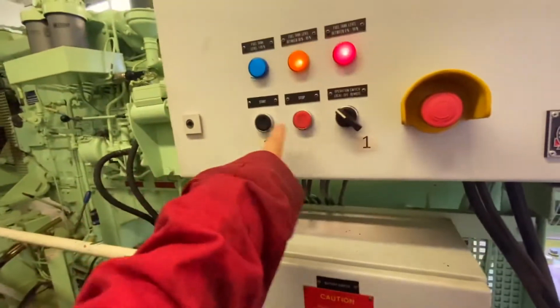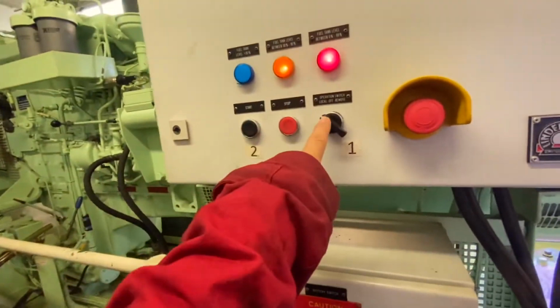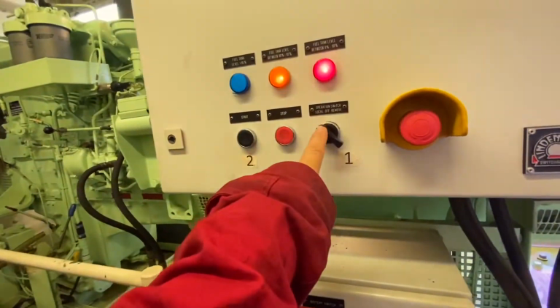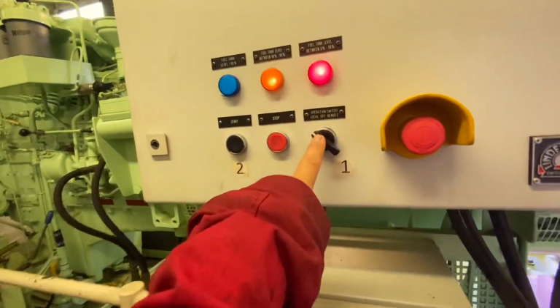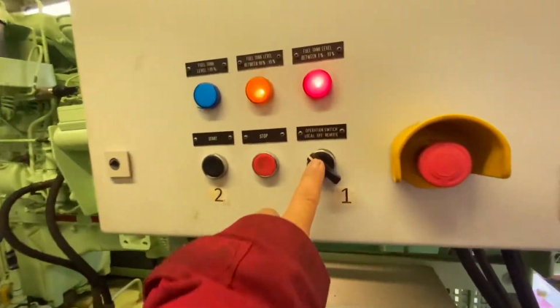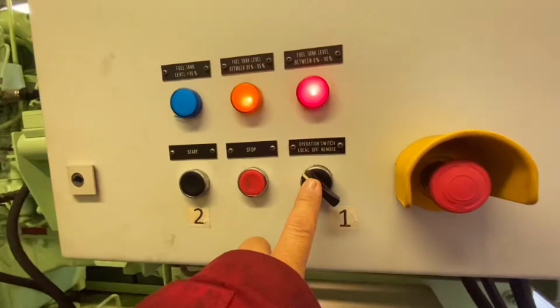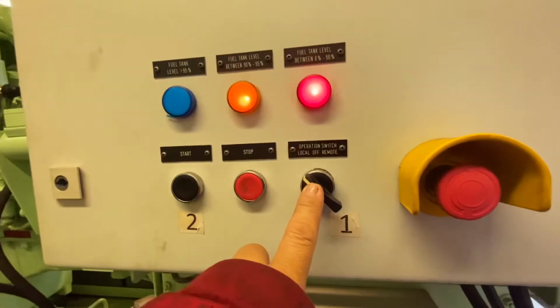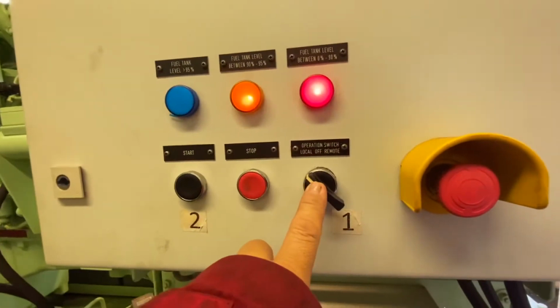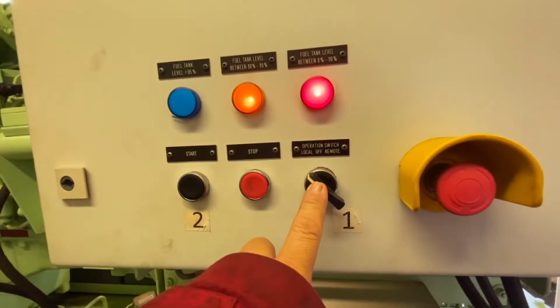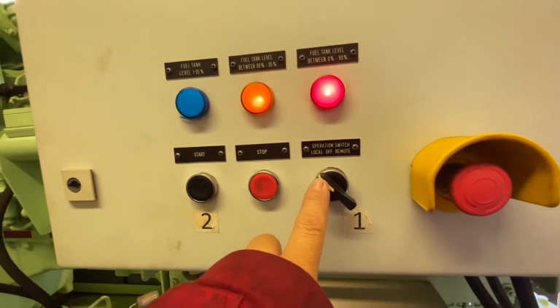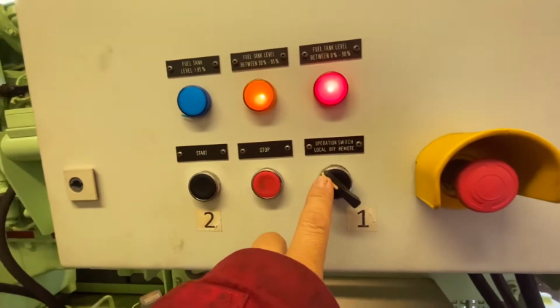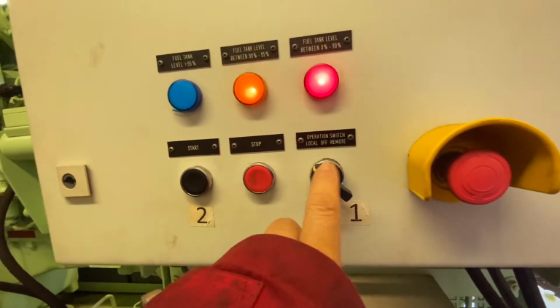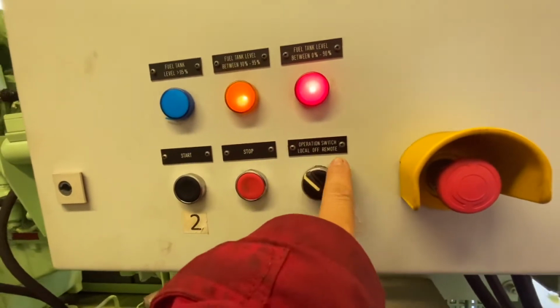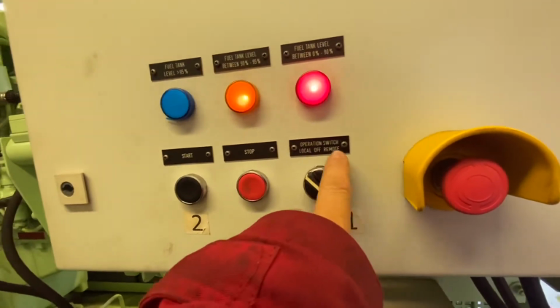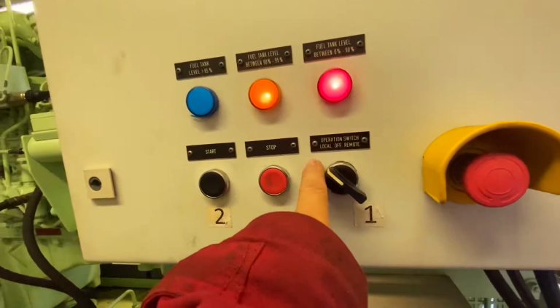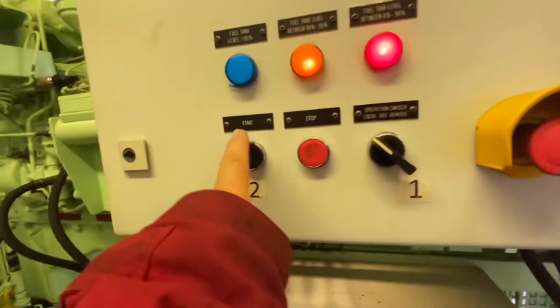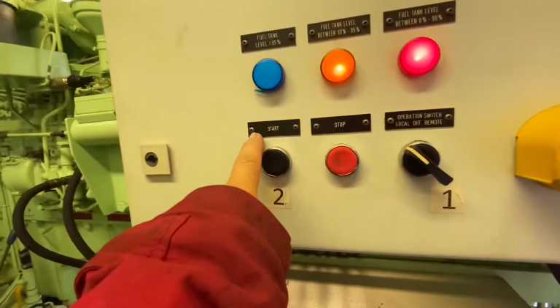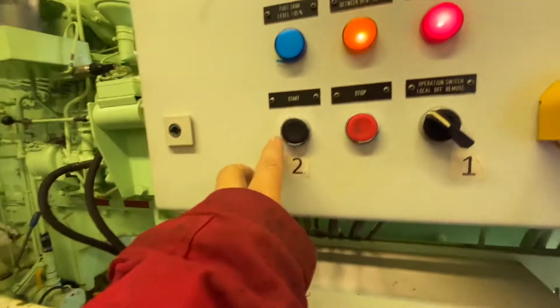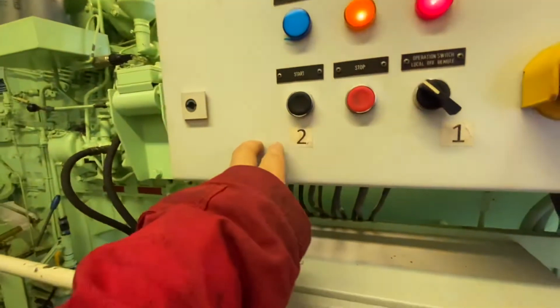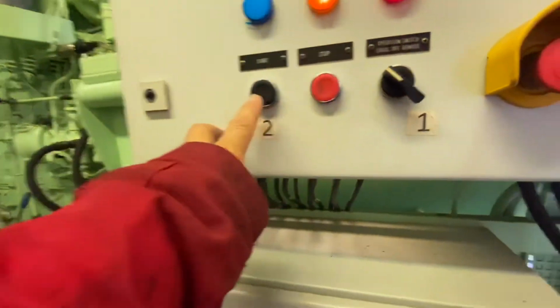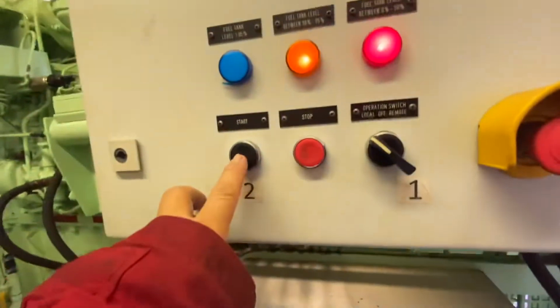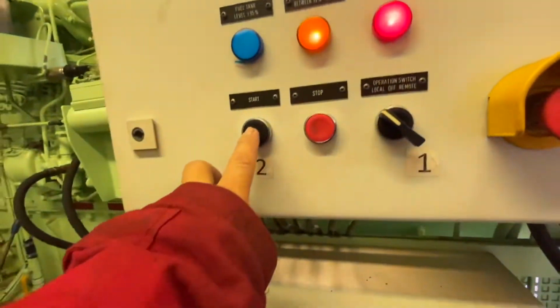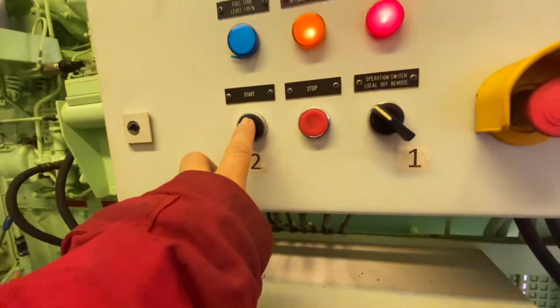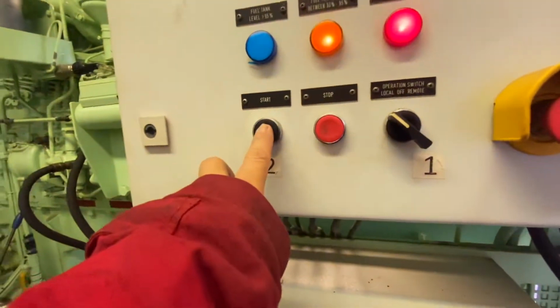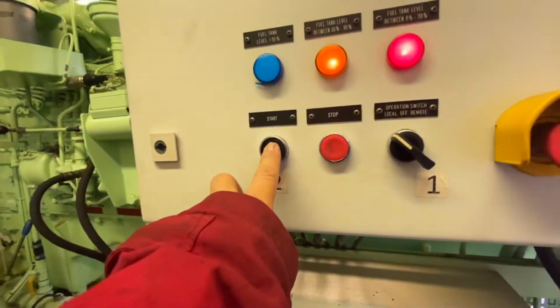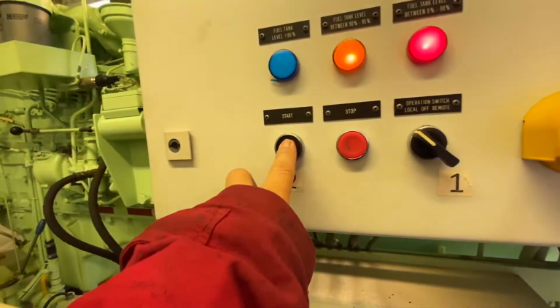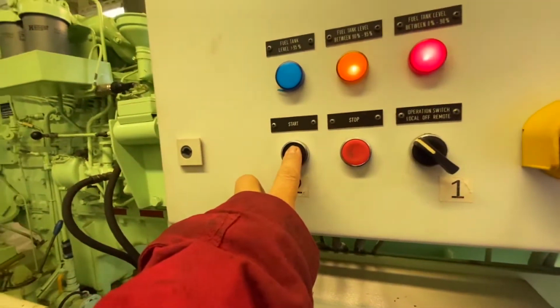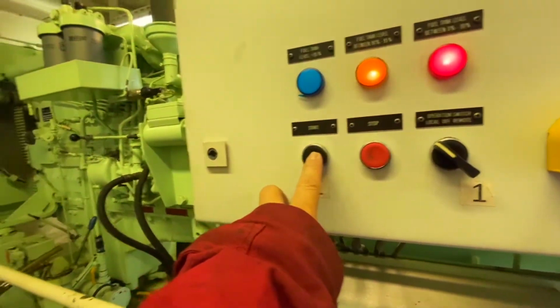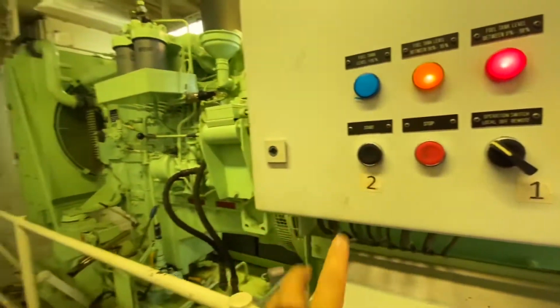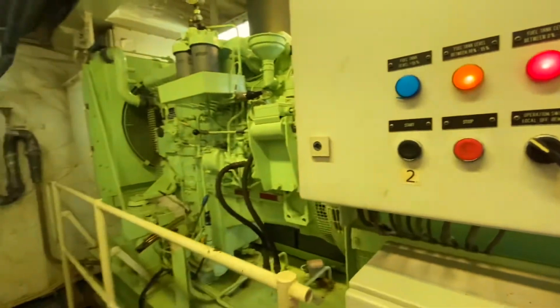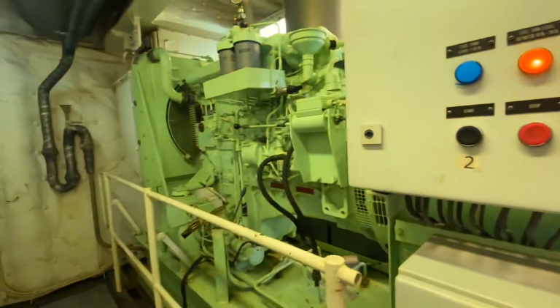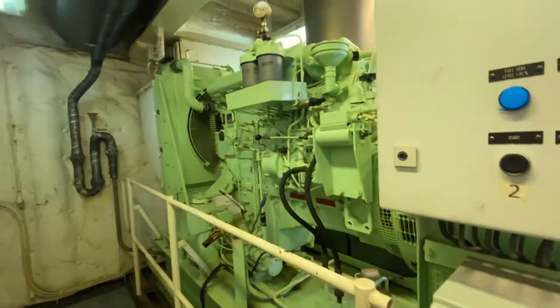Here is the local switch — it should be put in local when you do the testing. Then press the start button again. Engine is running.